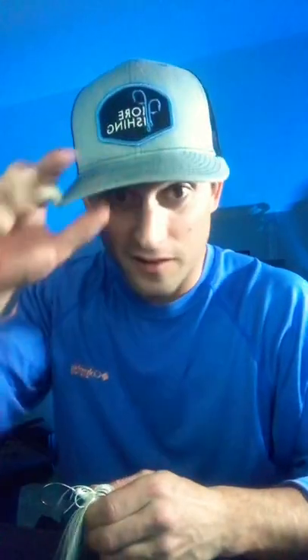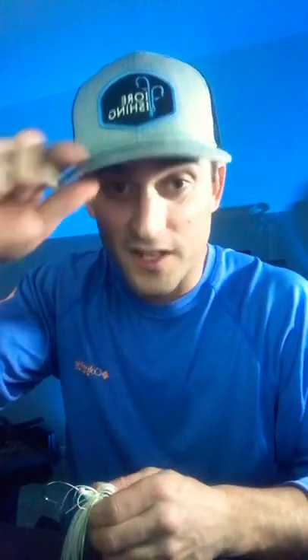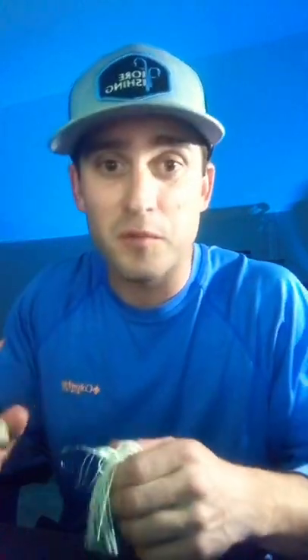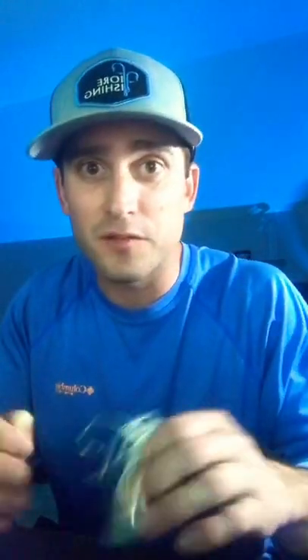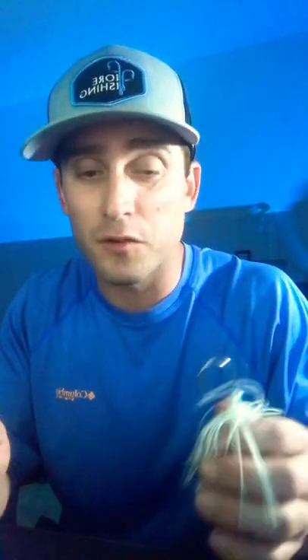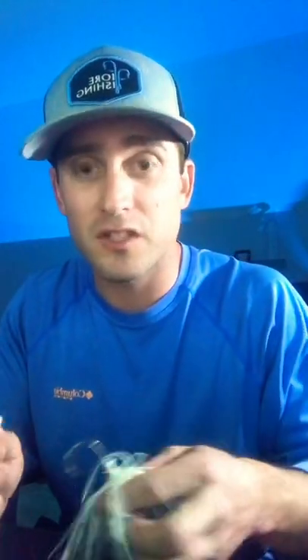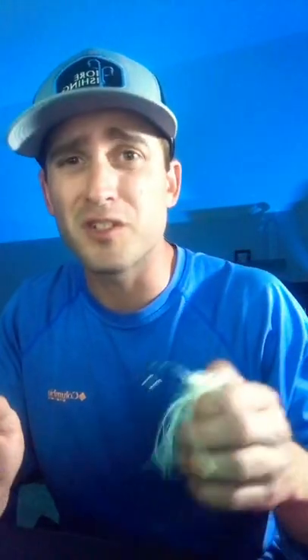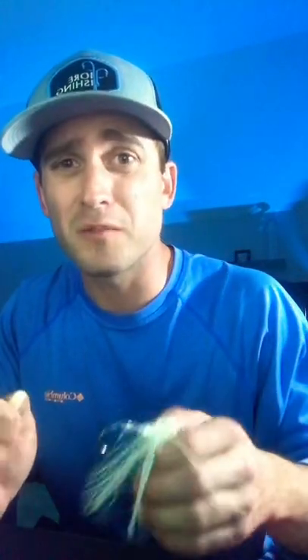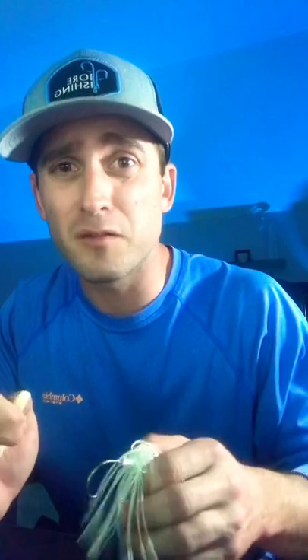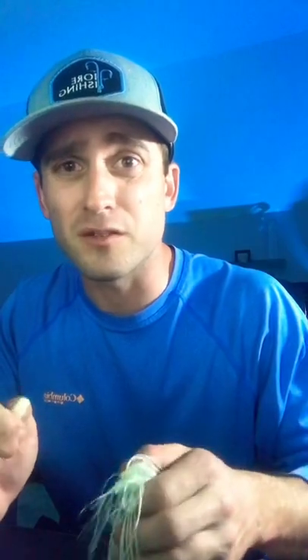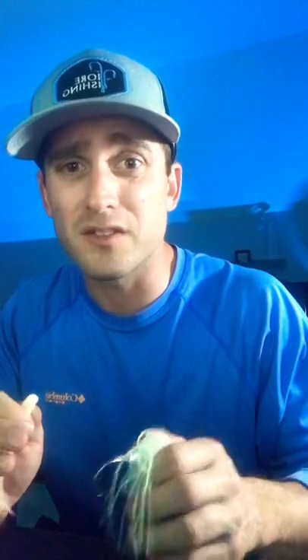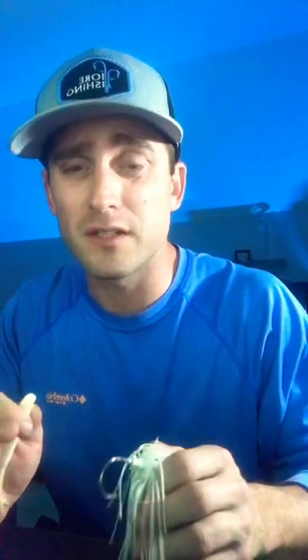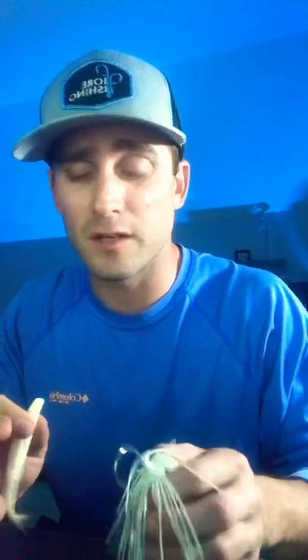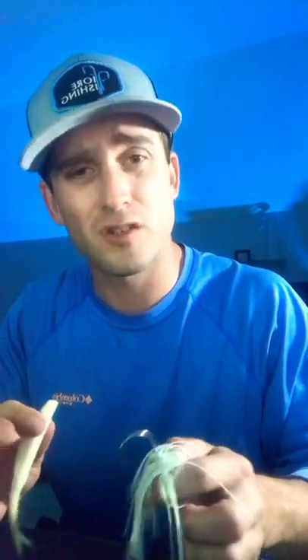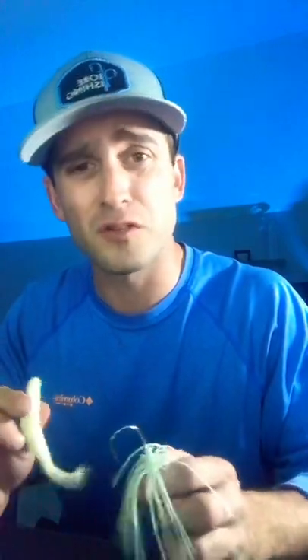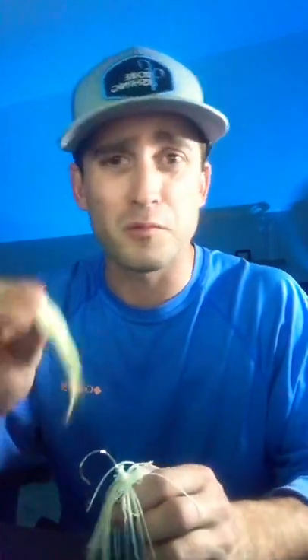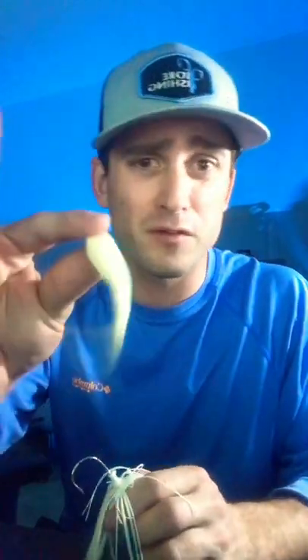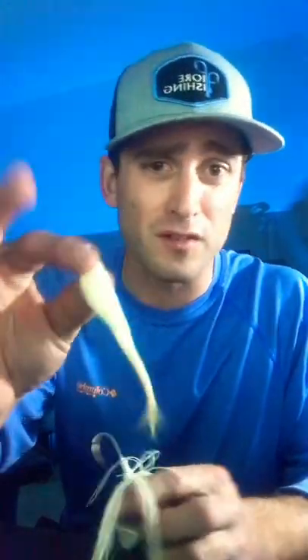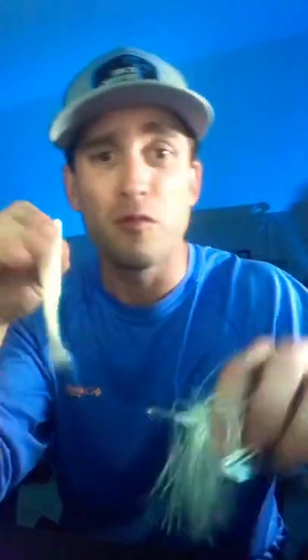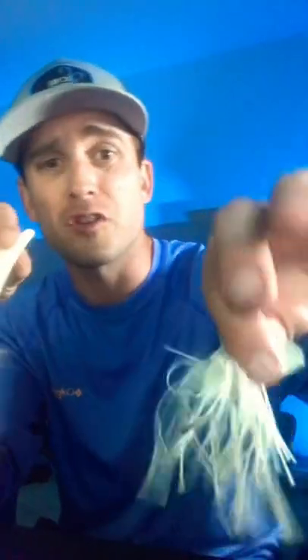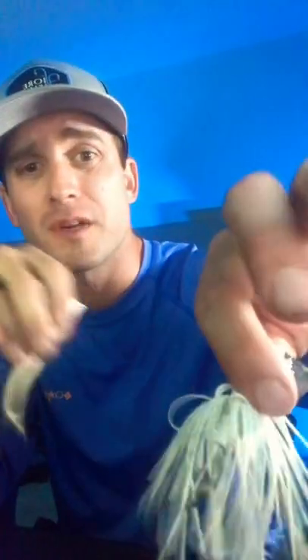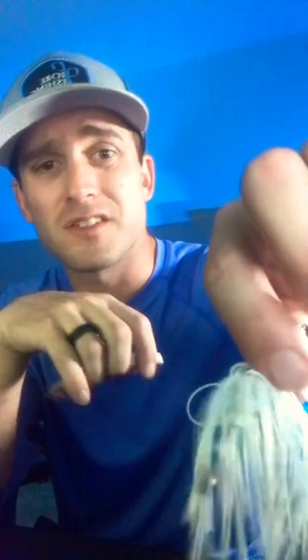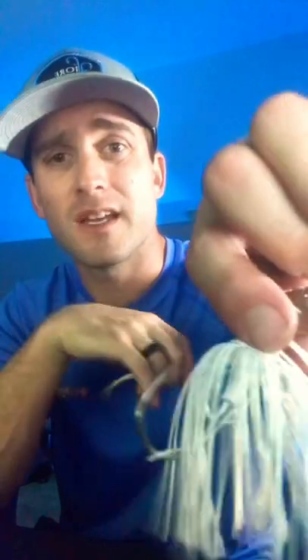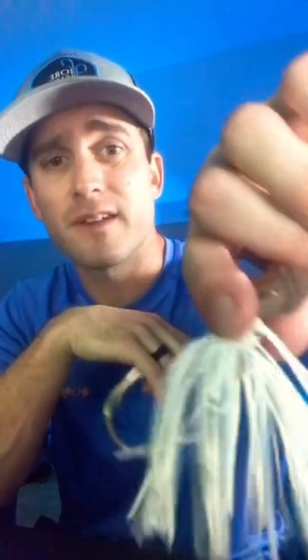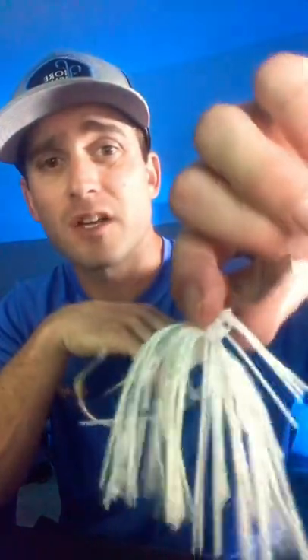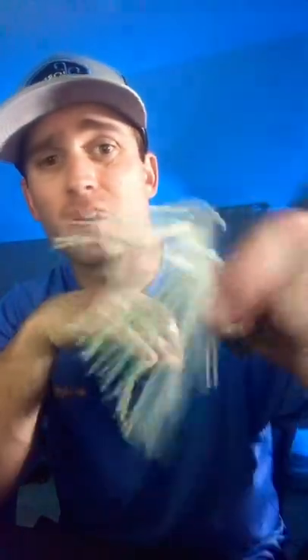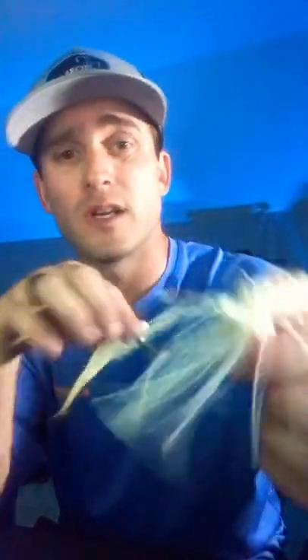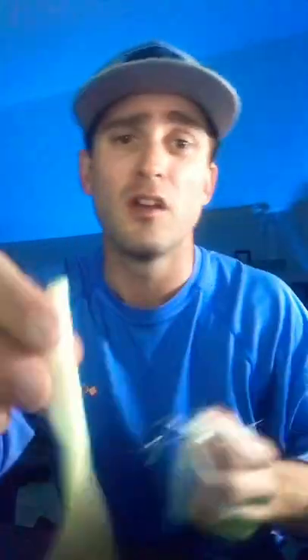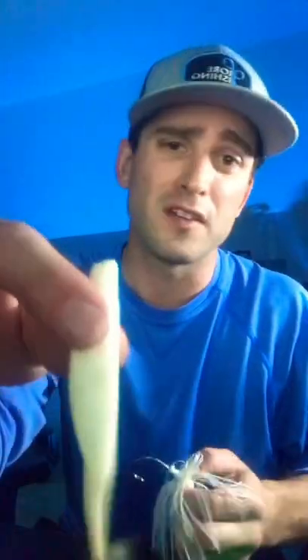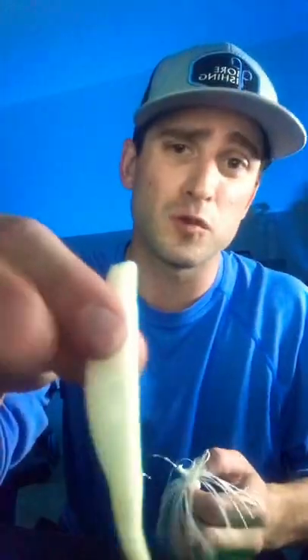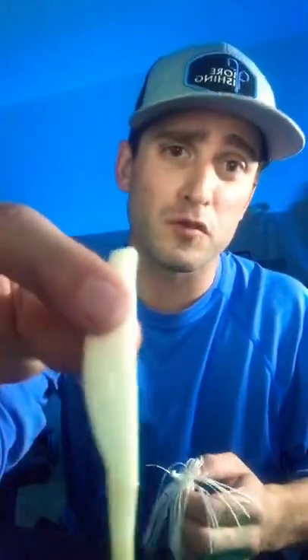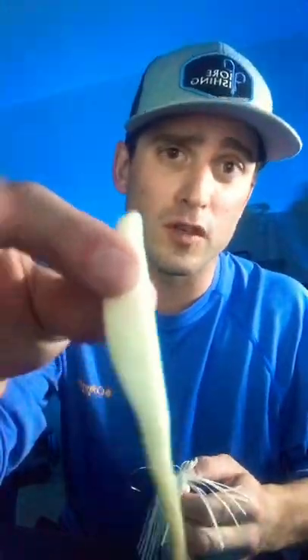Alright you guys, welcome back to Fiore Fishing. I'm going to show you my favorite bait to throw this time of year and how to rig it up with my favorite trailer. What we're talking about is a Z-Man half ounce chatterbait in white with a zoom fluke trailer.